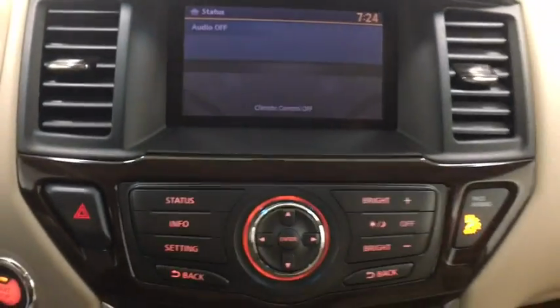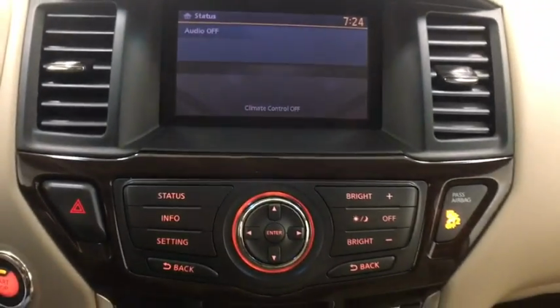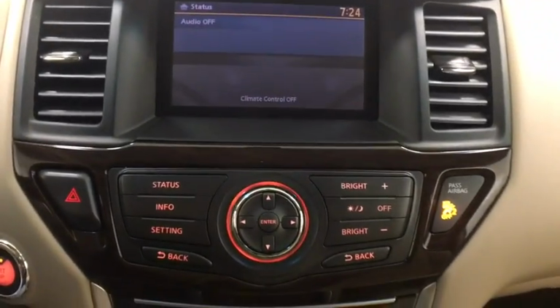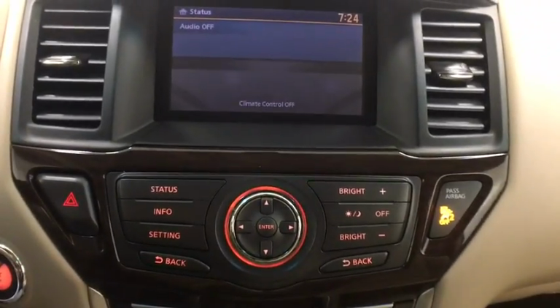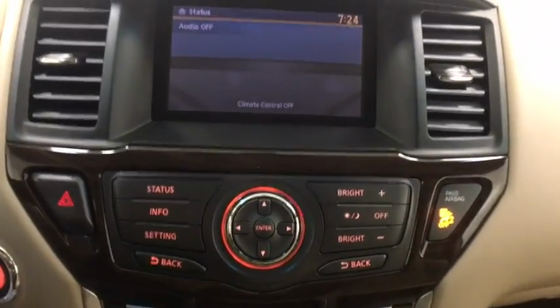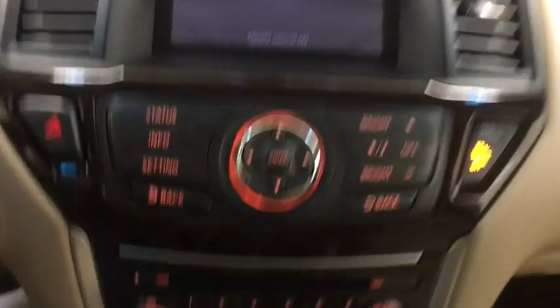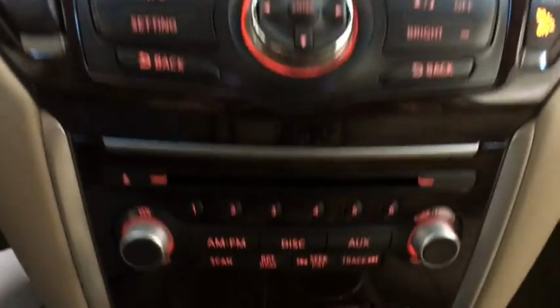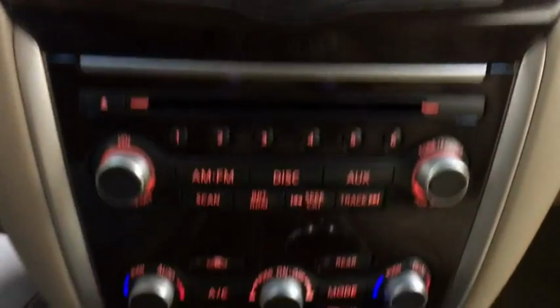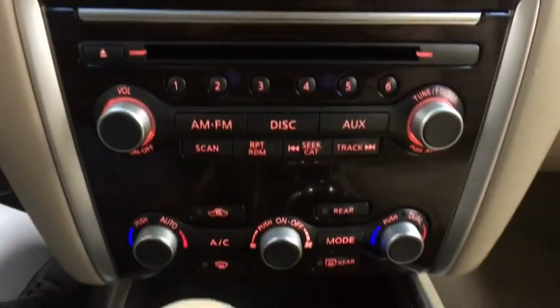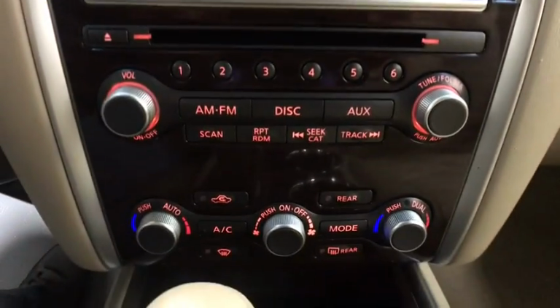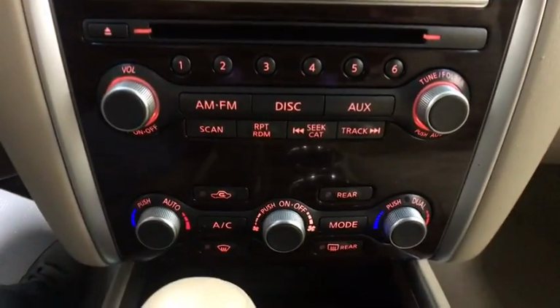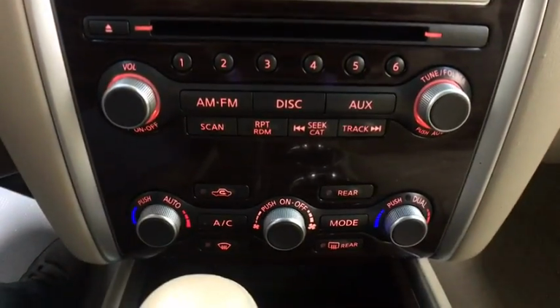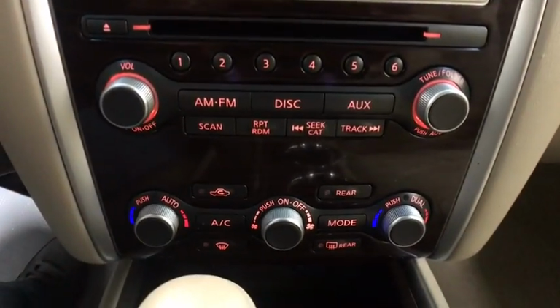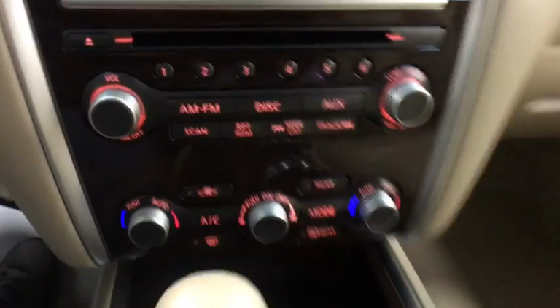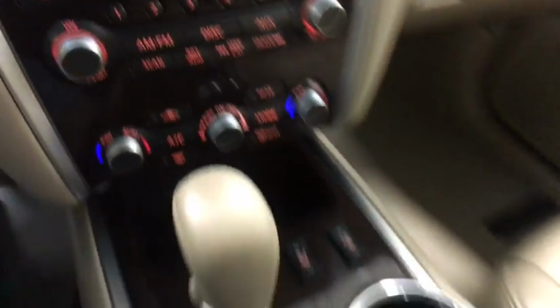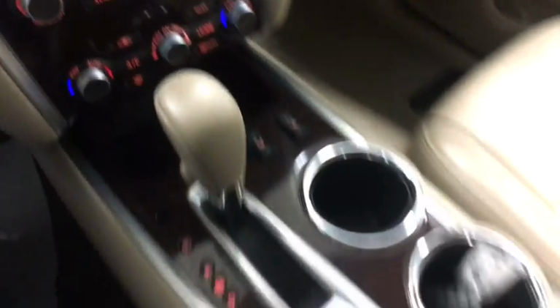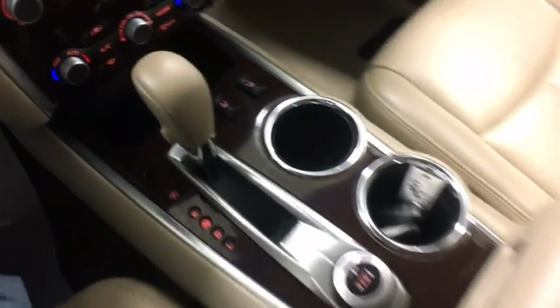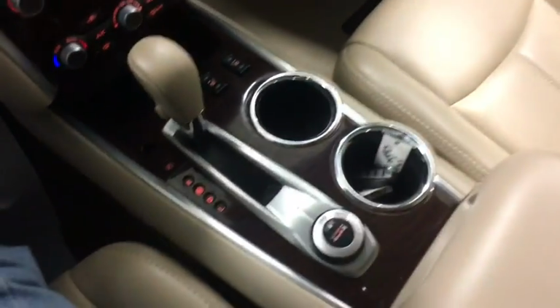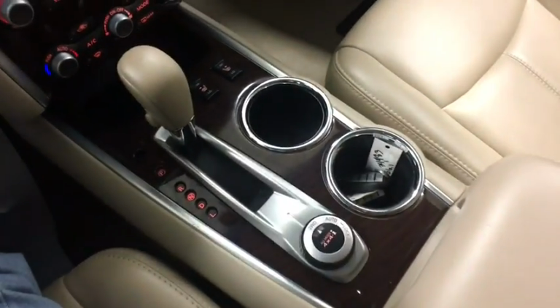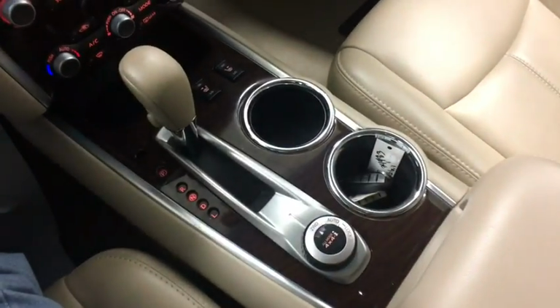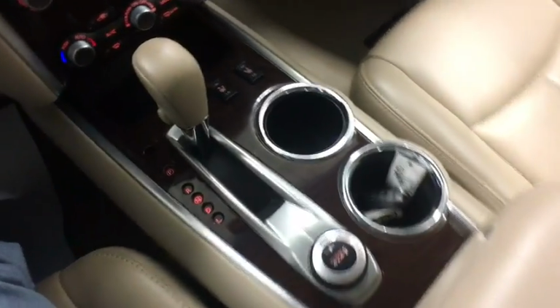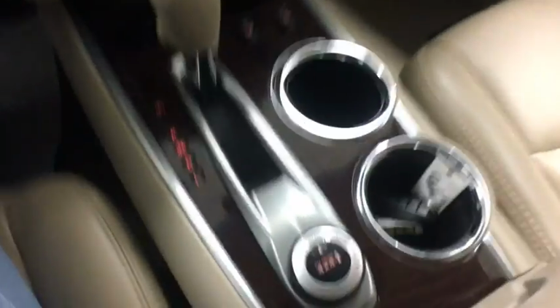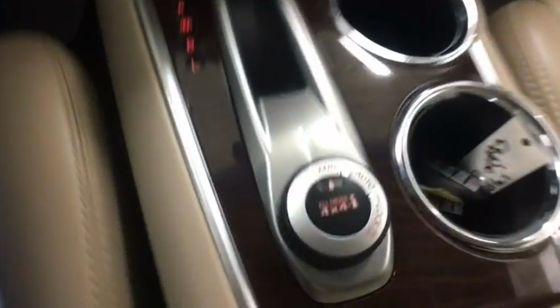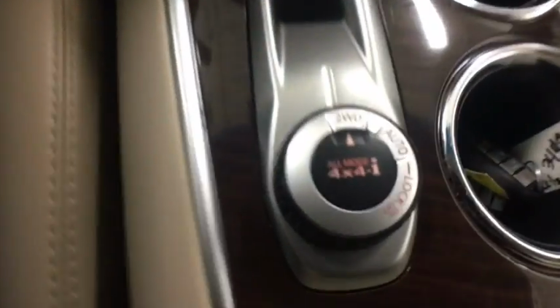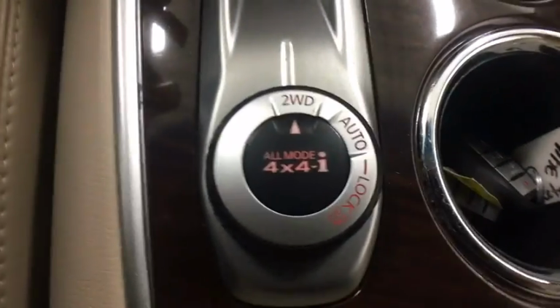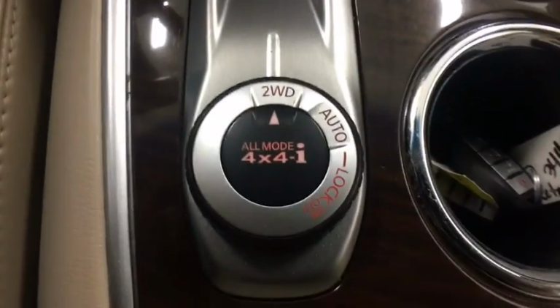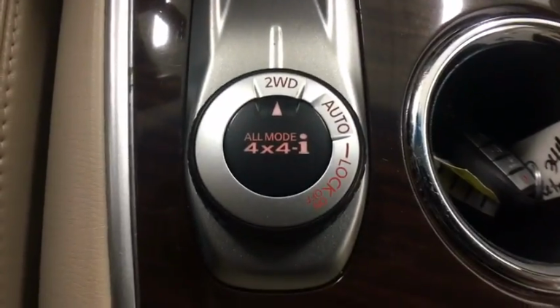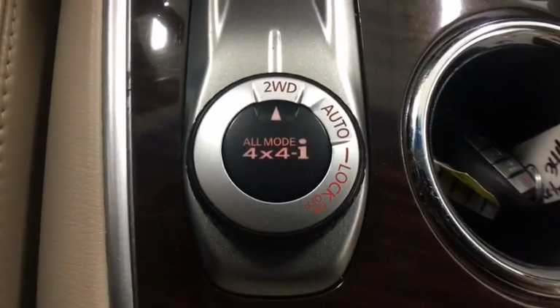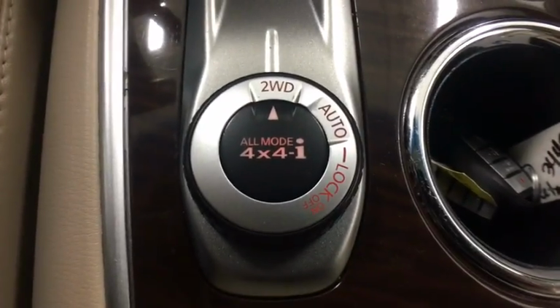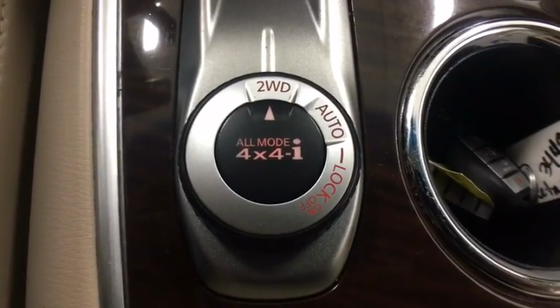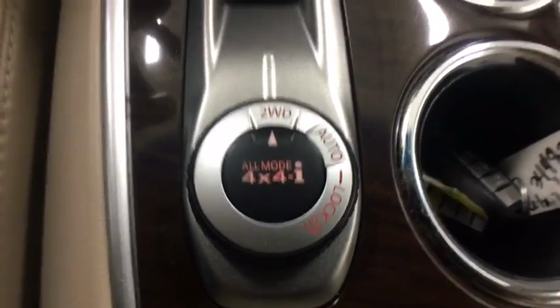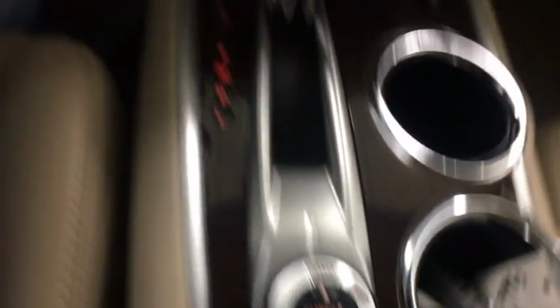Bluetooth, power steering, adjustable steering wheel, four-wheel disc brakes, aluminum wheels, cruise control, keyless start, four-wheel drive, auto dimming rear view mirror.